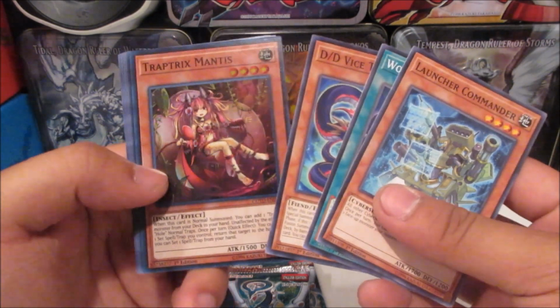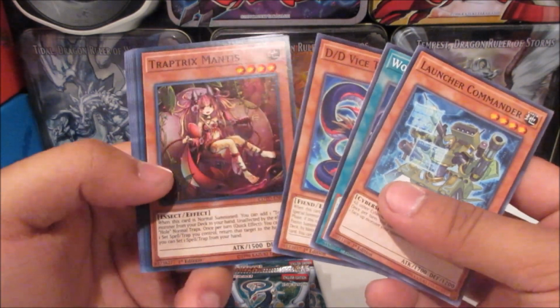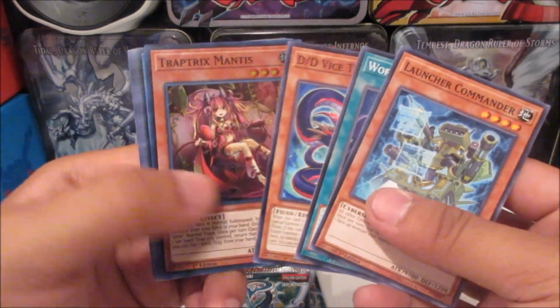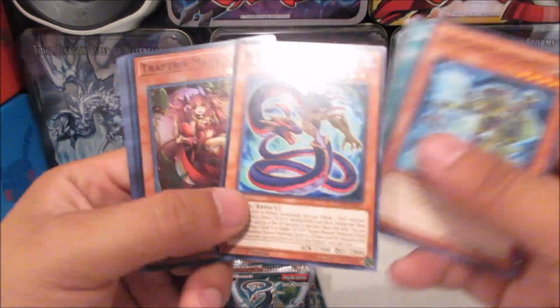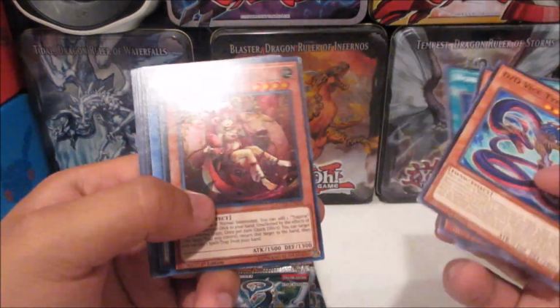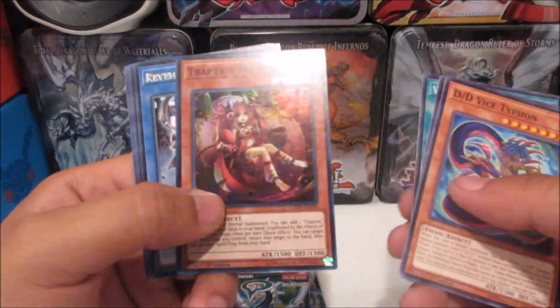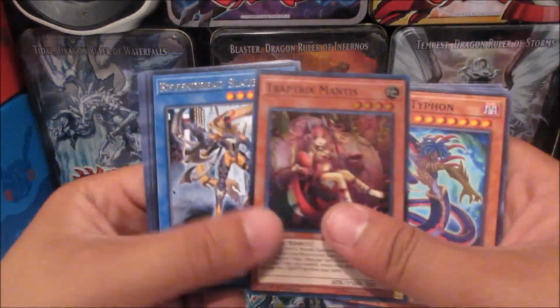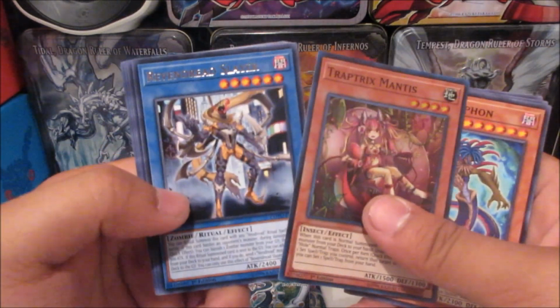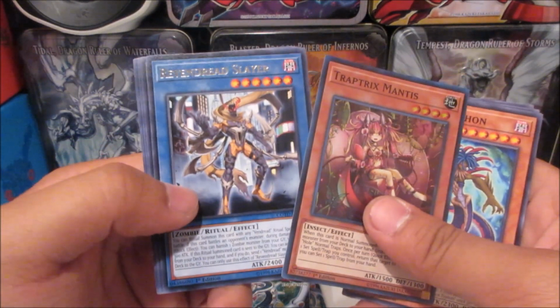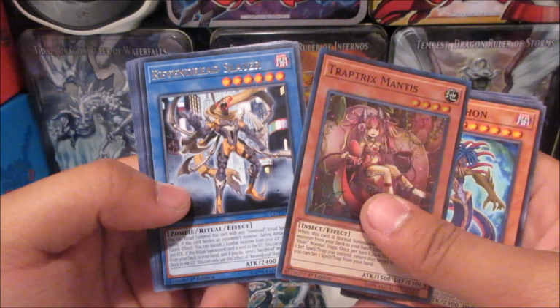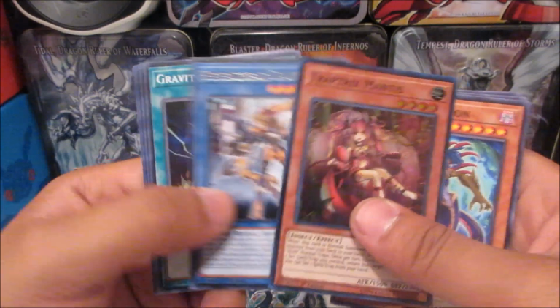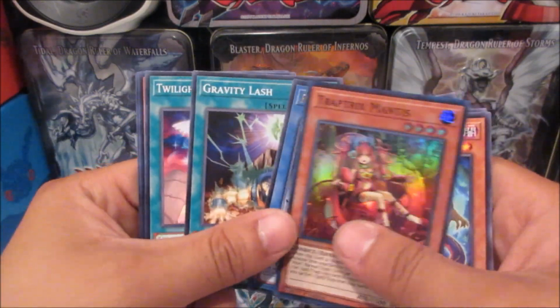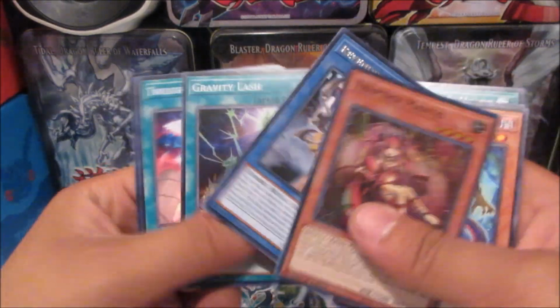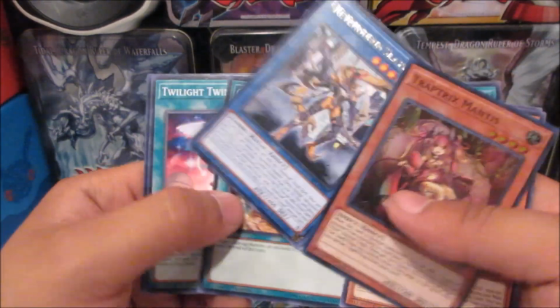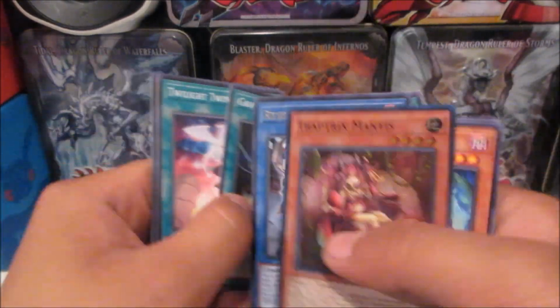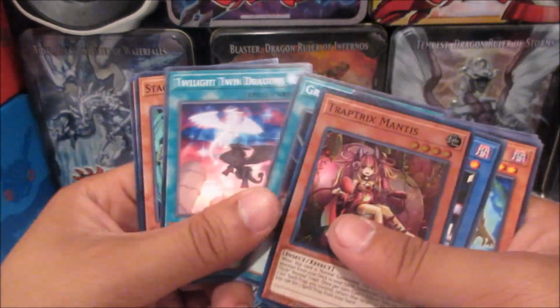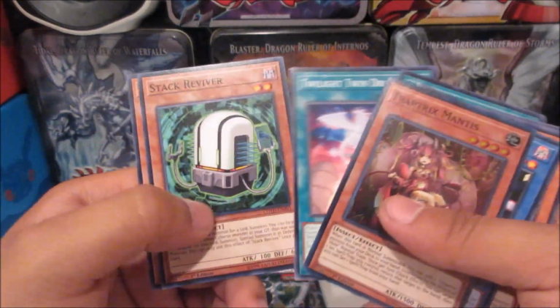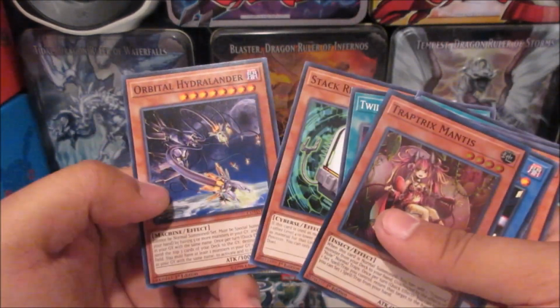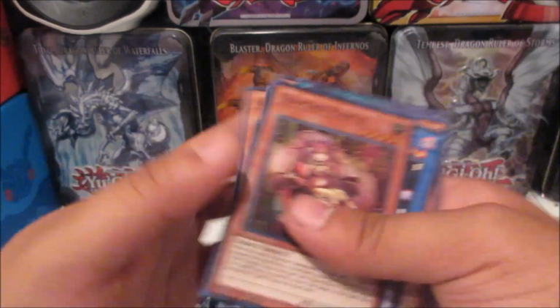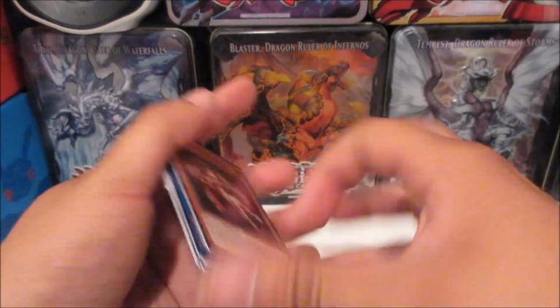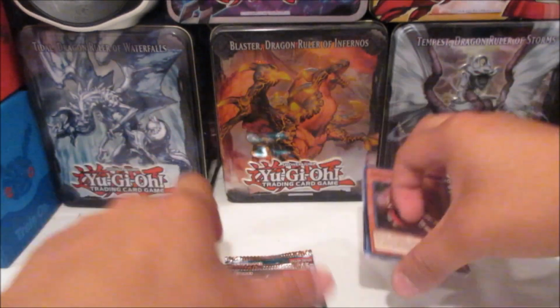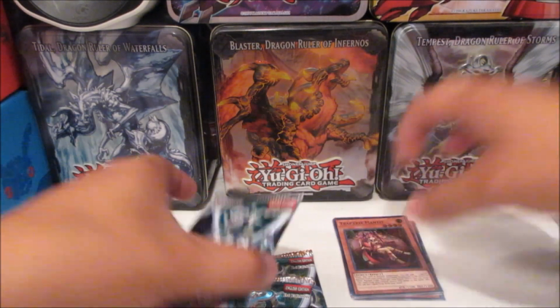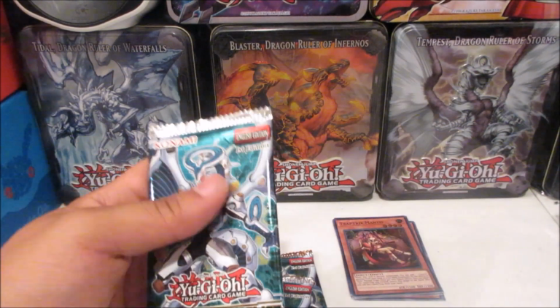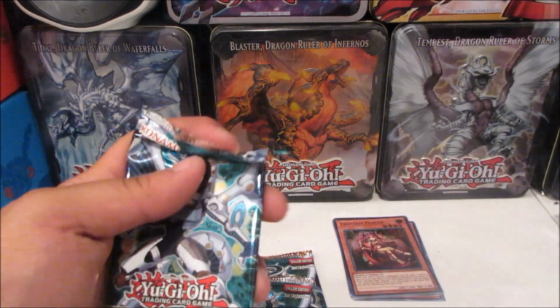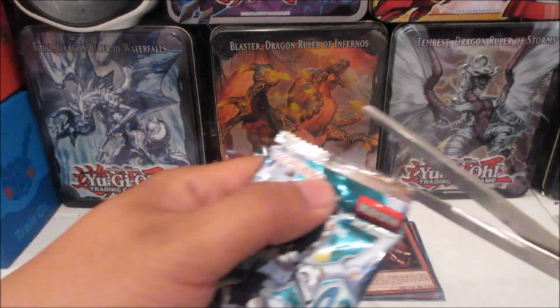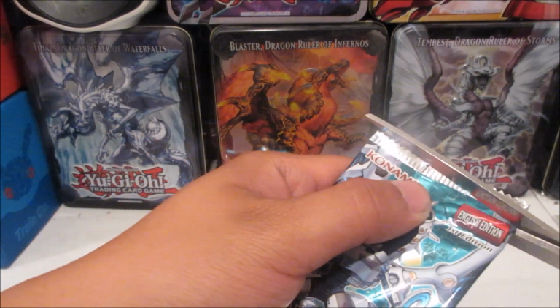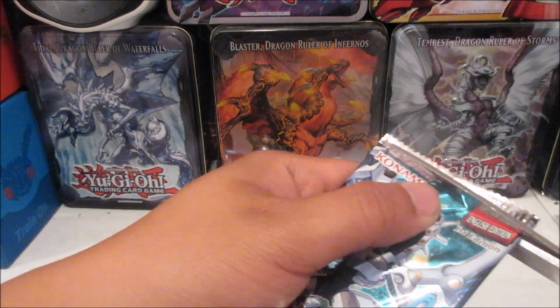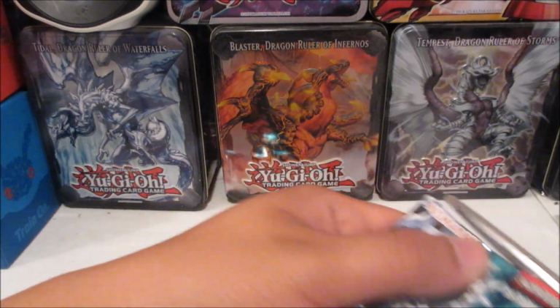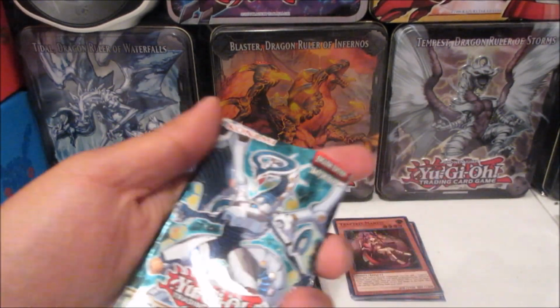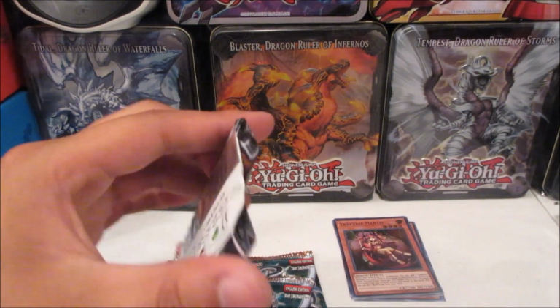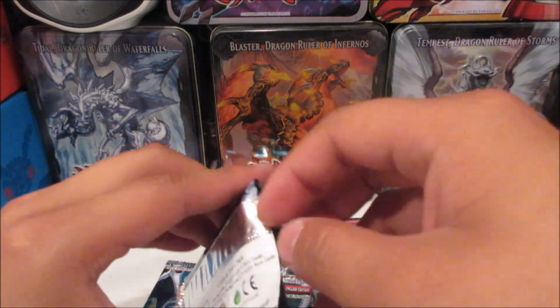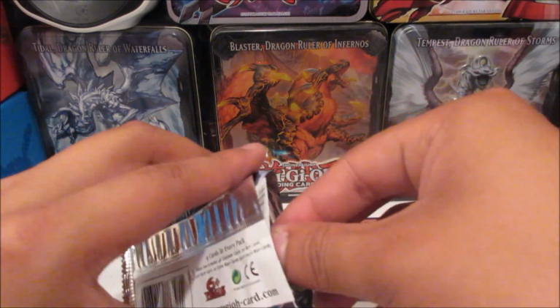First pack: we got a Trap Tricks Mantis super rare, and we got a Revenge Red Slayer for a rare. So we got a super in our first pack — funny how they put a super or ultra or secret in front of the rare in the set.